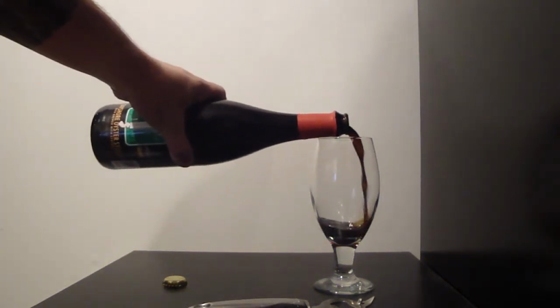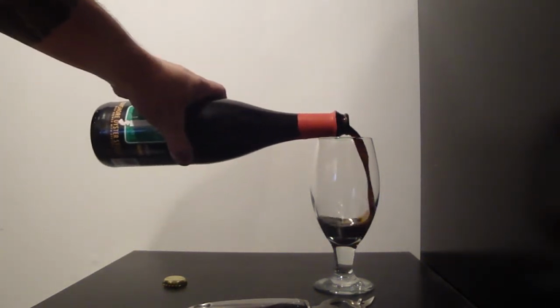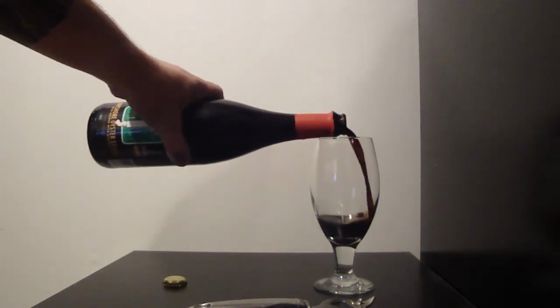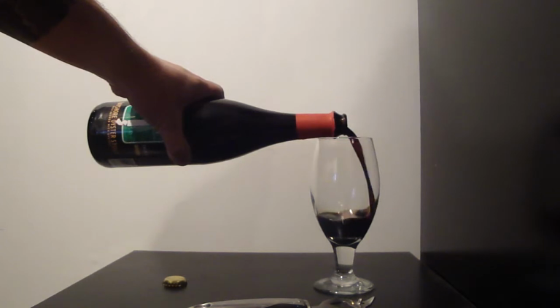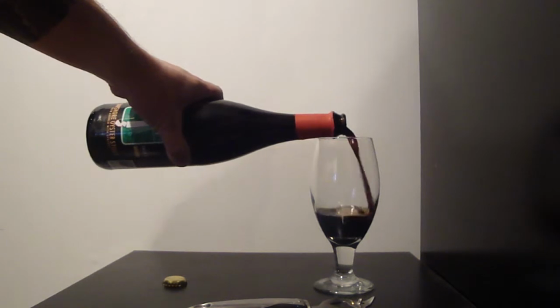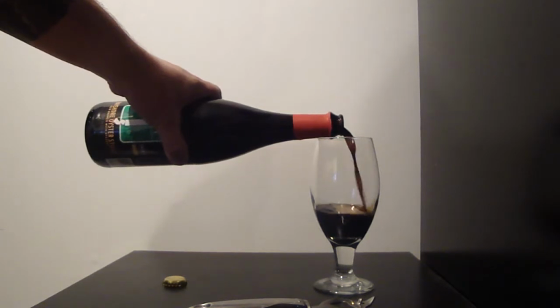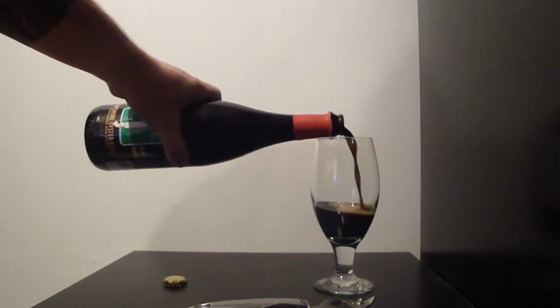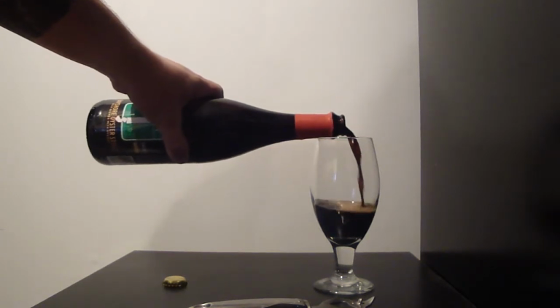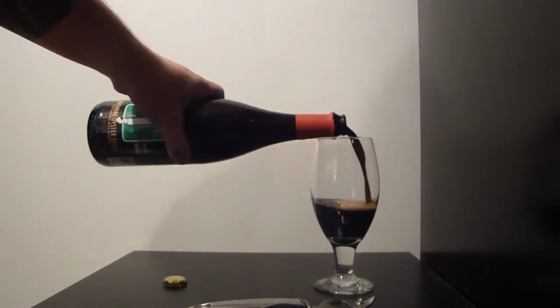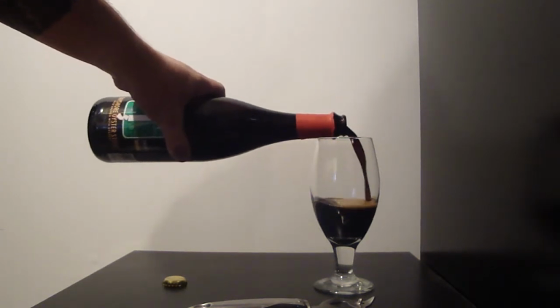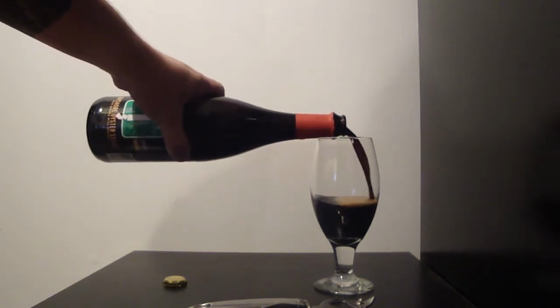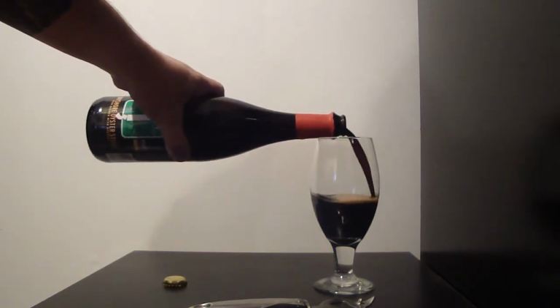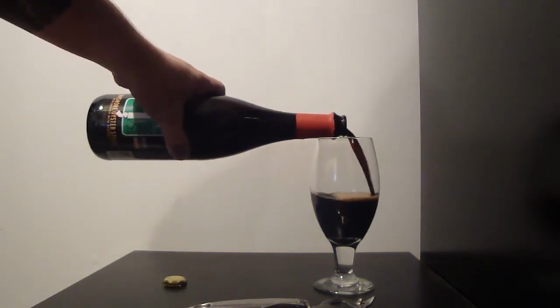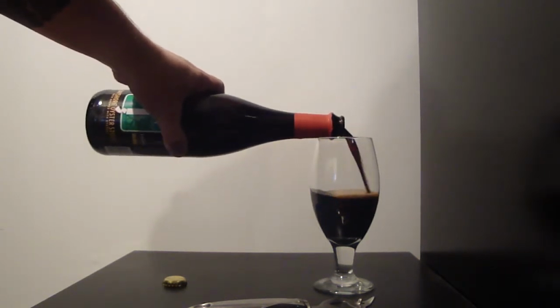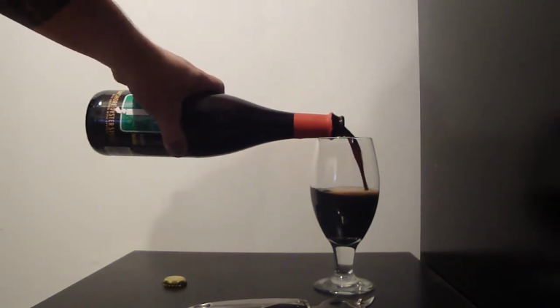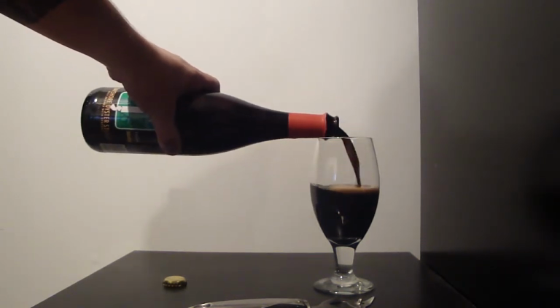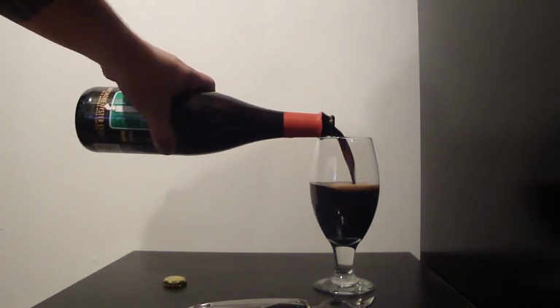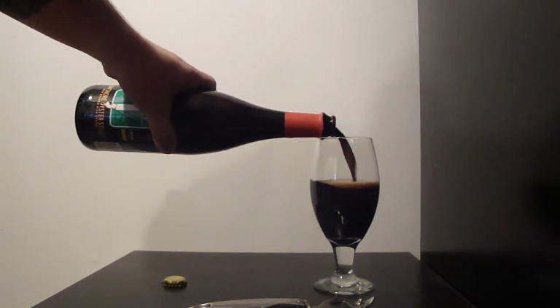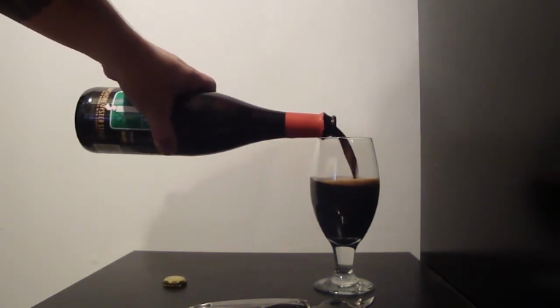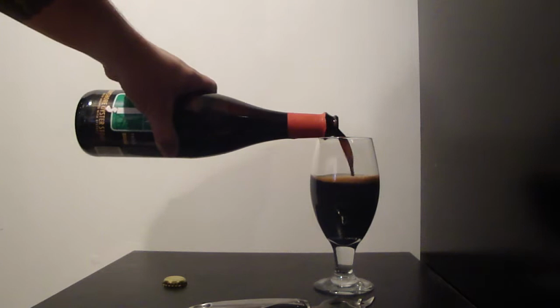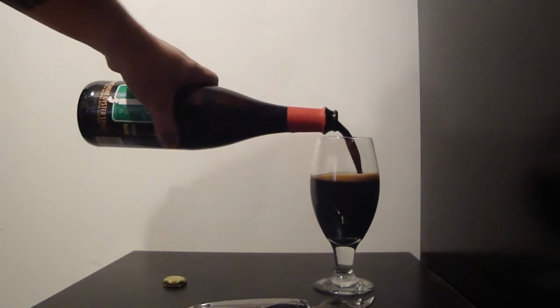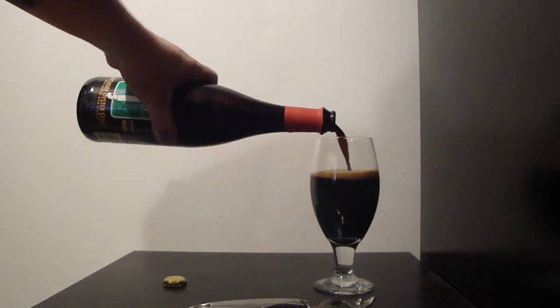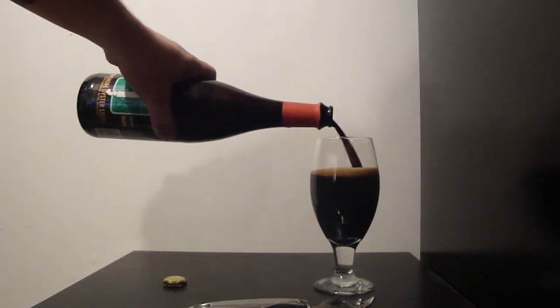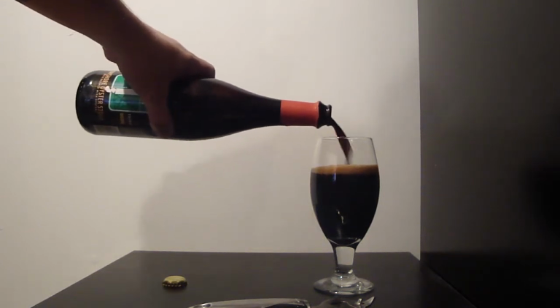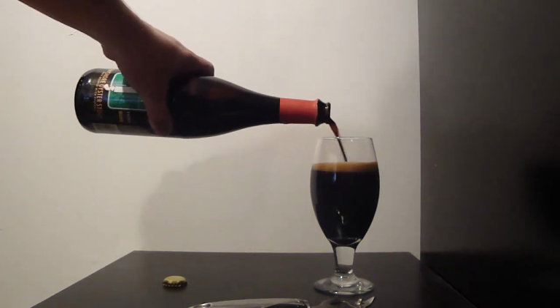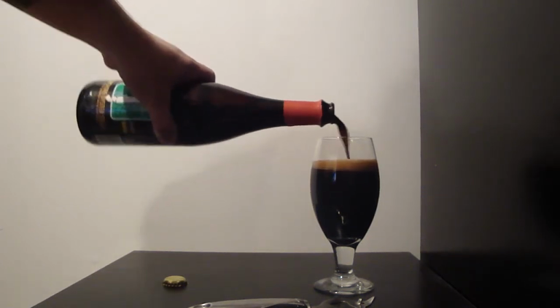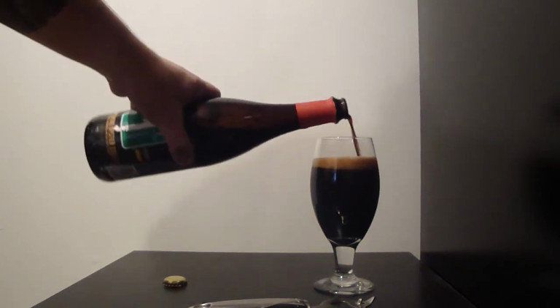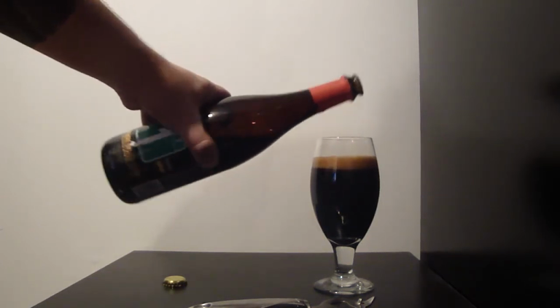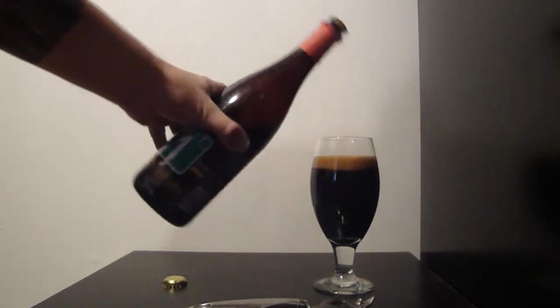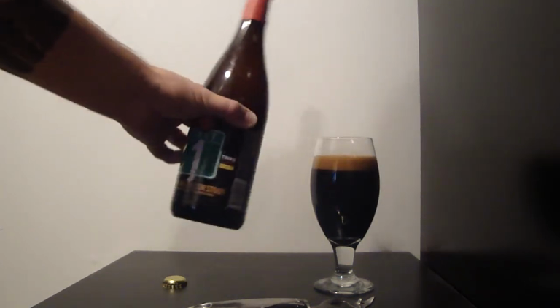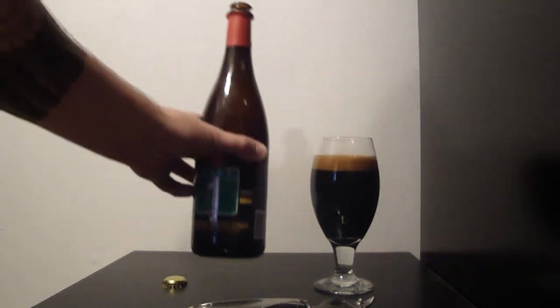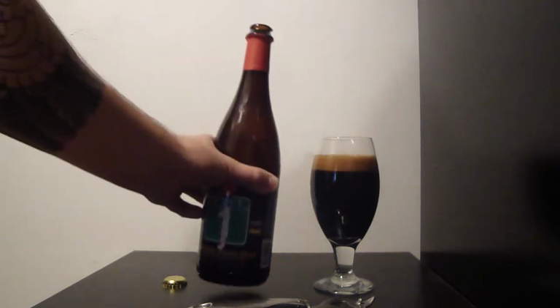Let's see how this pours out. This pours out a really dark stout with a cappuccino-colored head. Looks pretty nice.